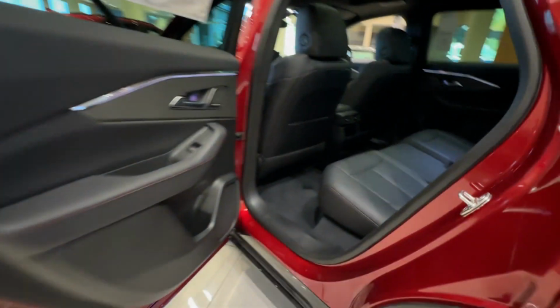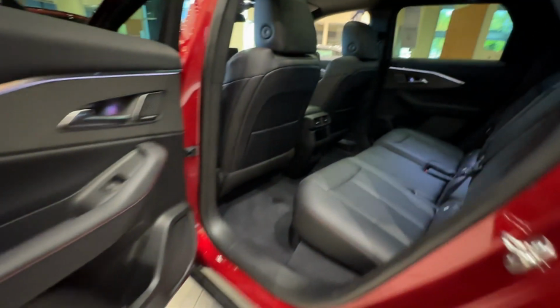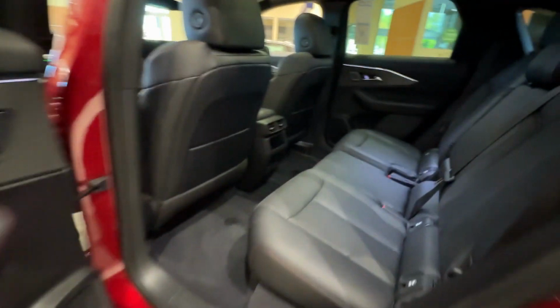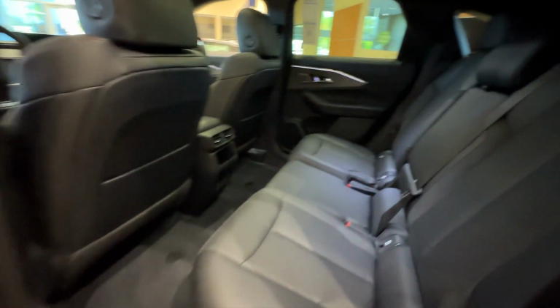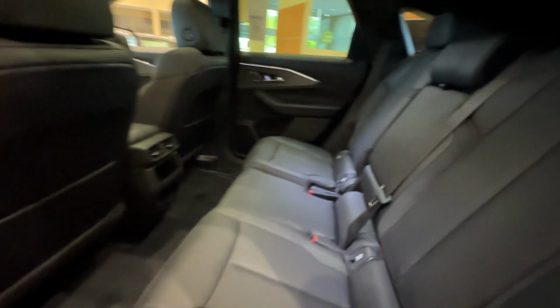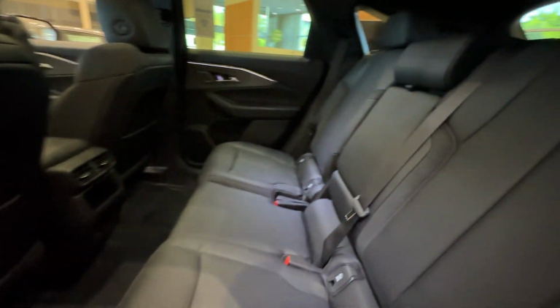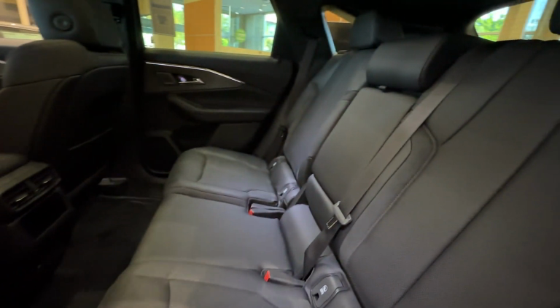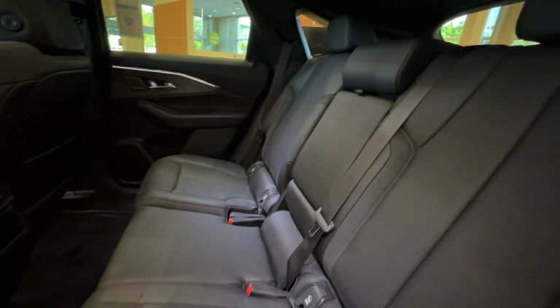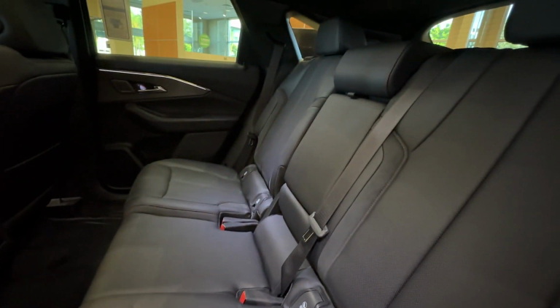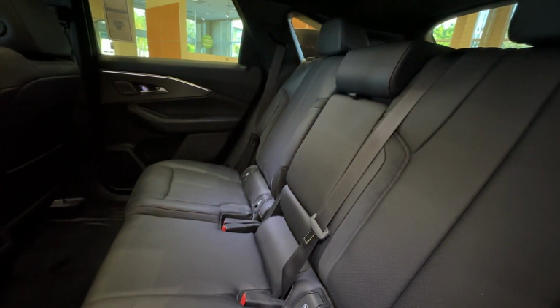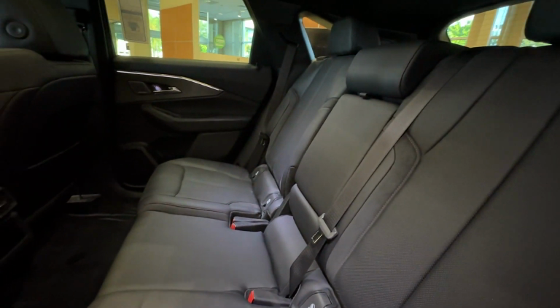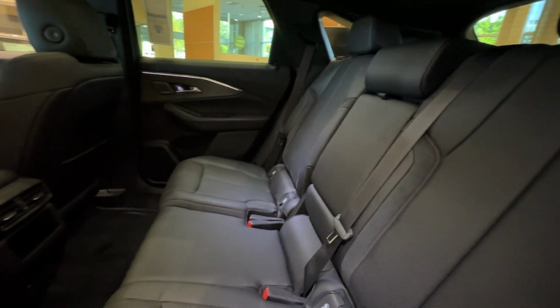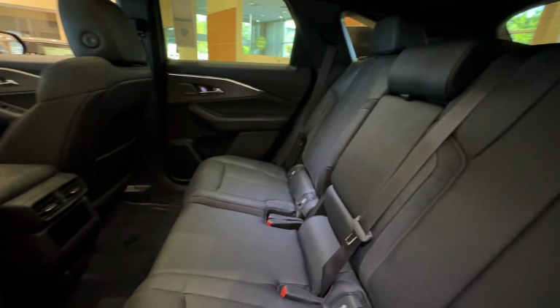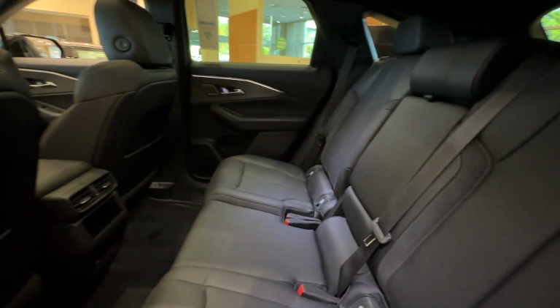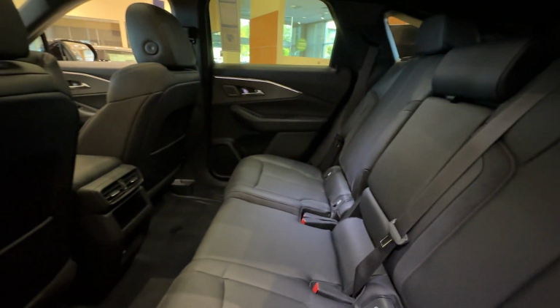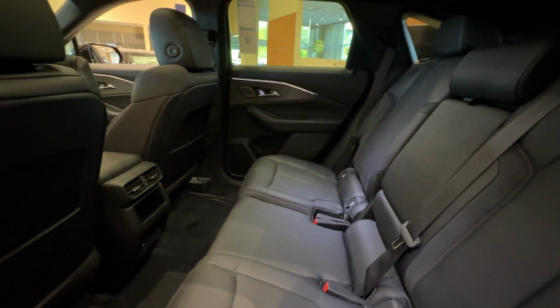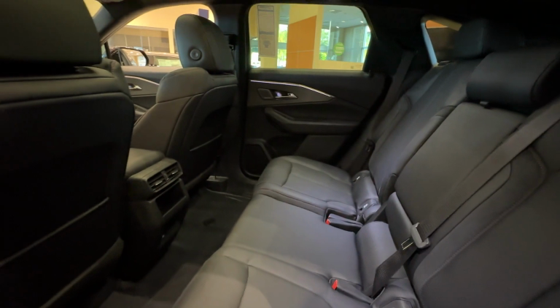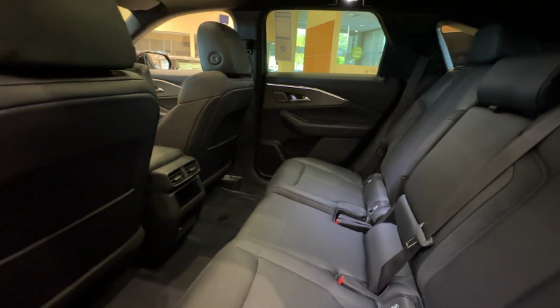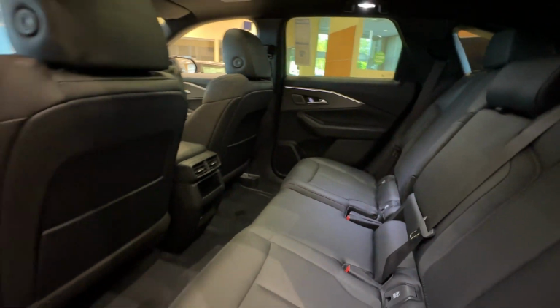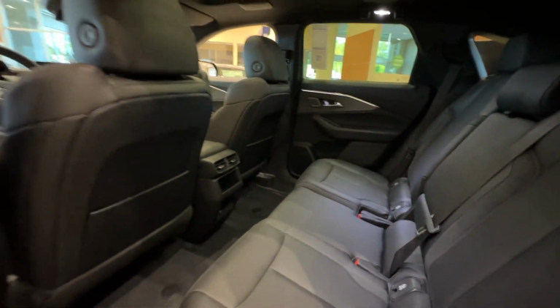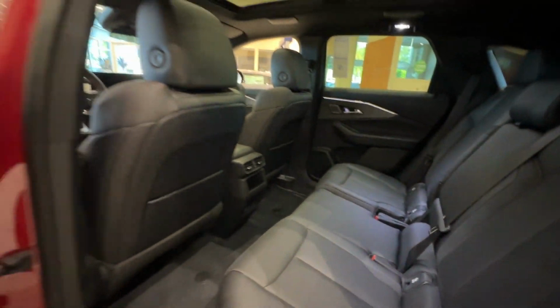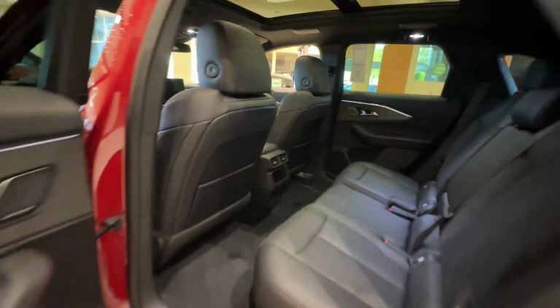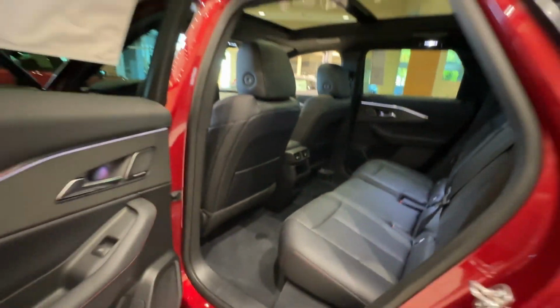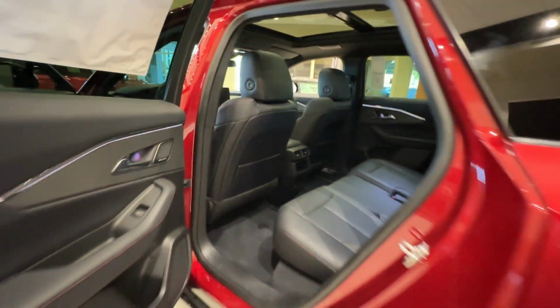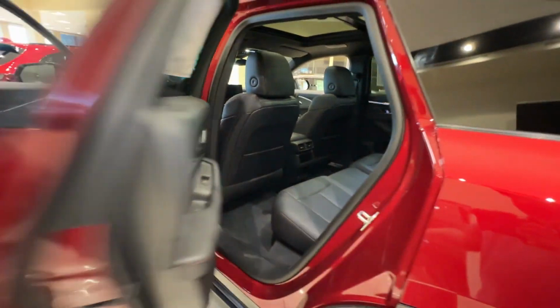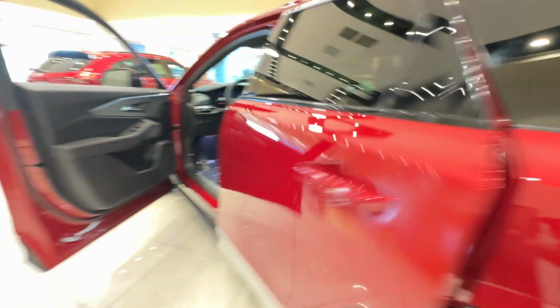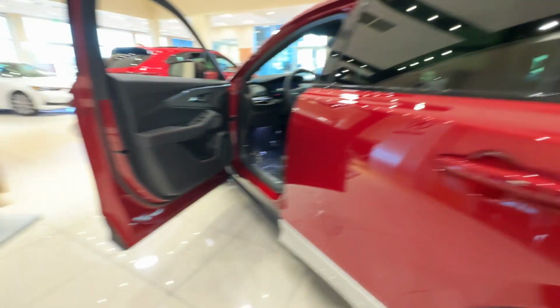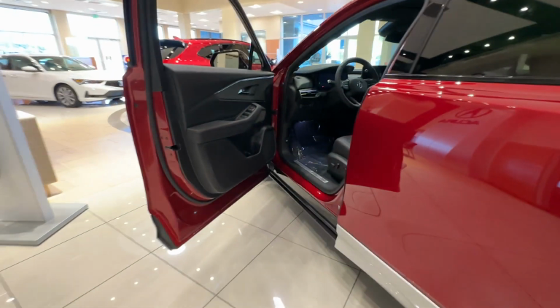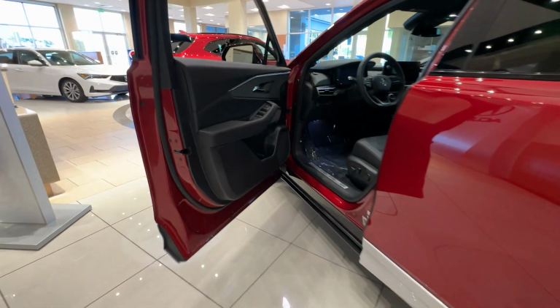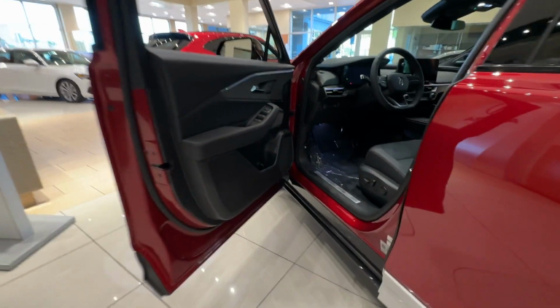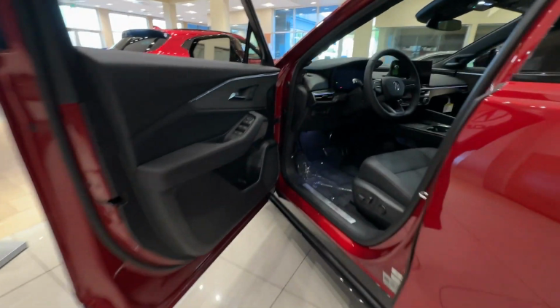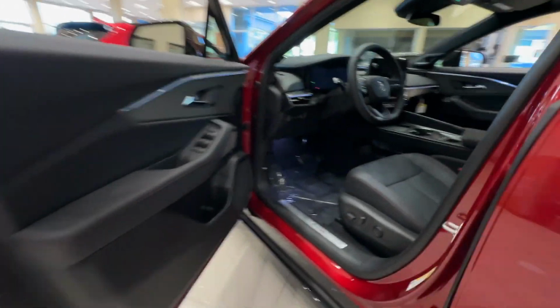Blind Spot Monitor, Parking Aid Sensor, Heated Side View Mirrors, Panoramic Roof, Moonroof, Backup Camera, and Passenger Seat Adjustable Lumbar Support.